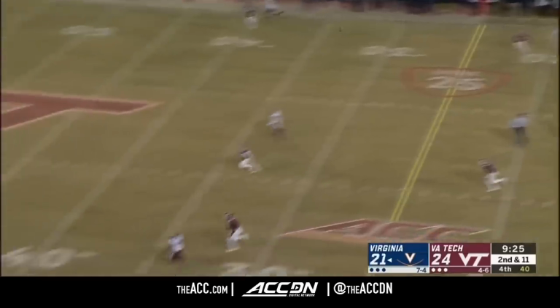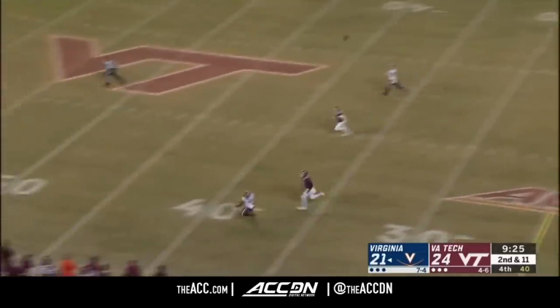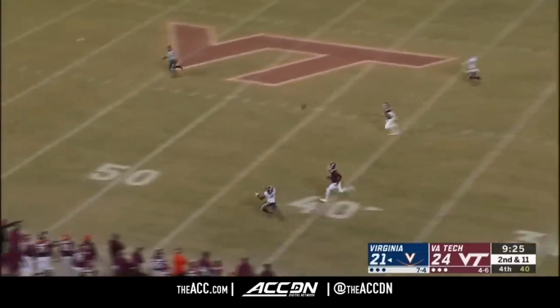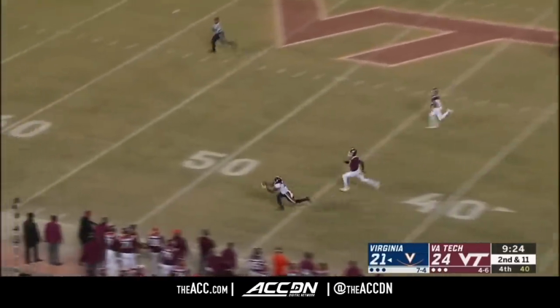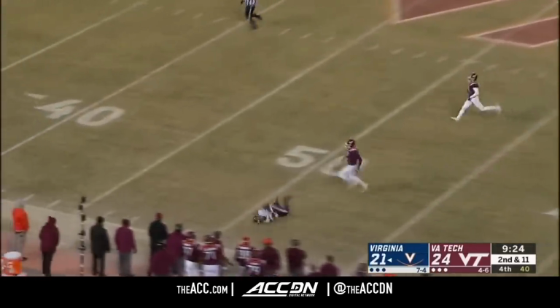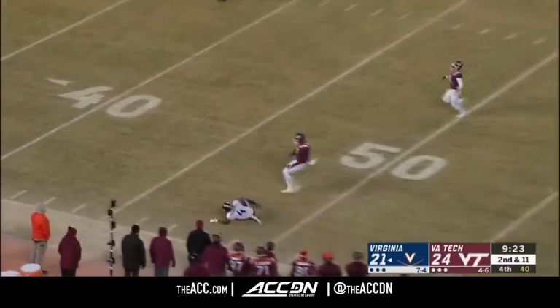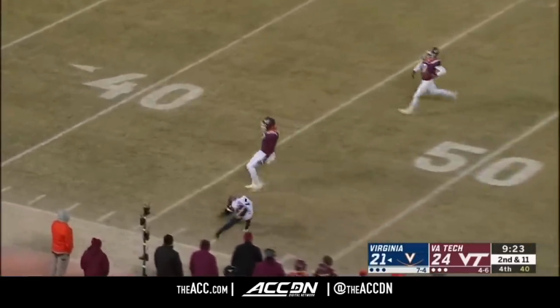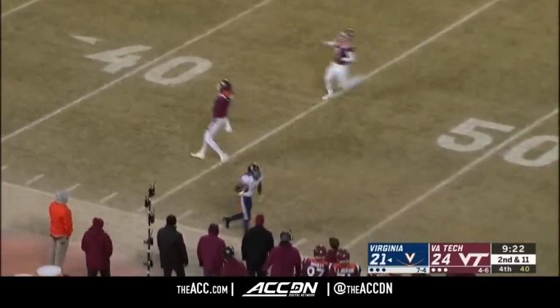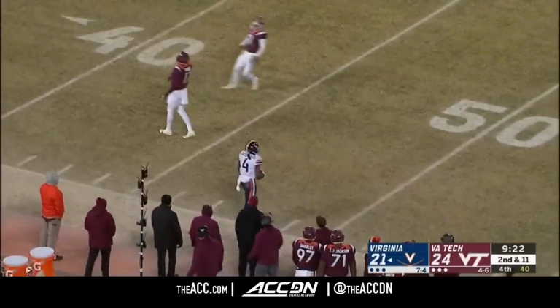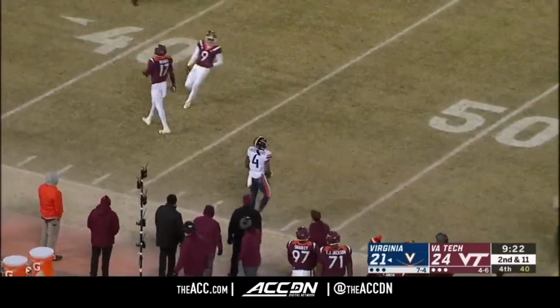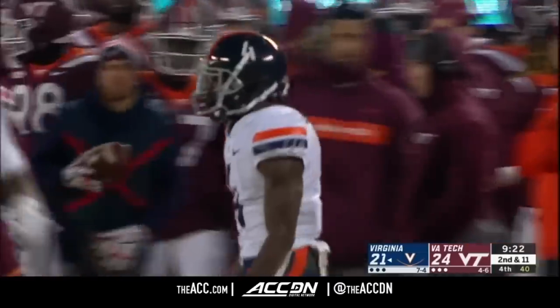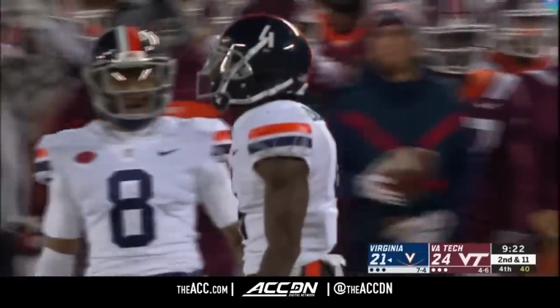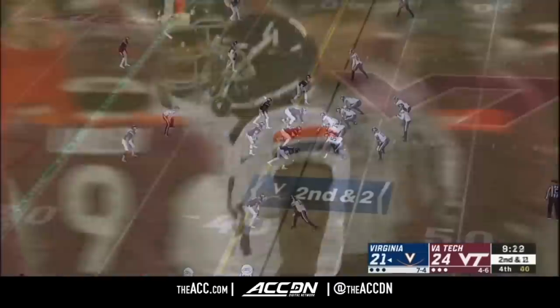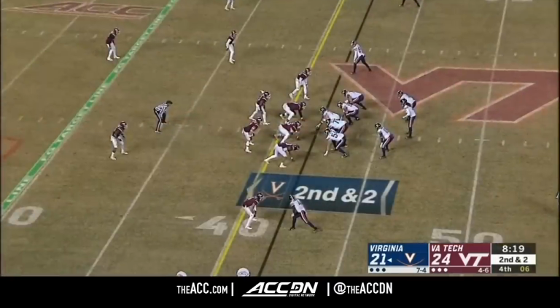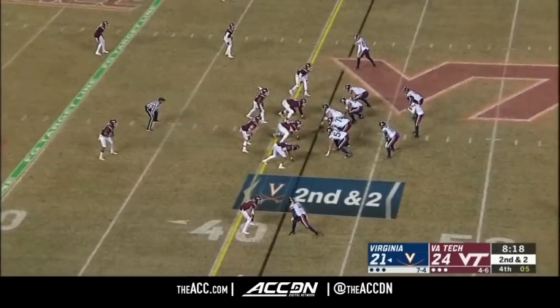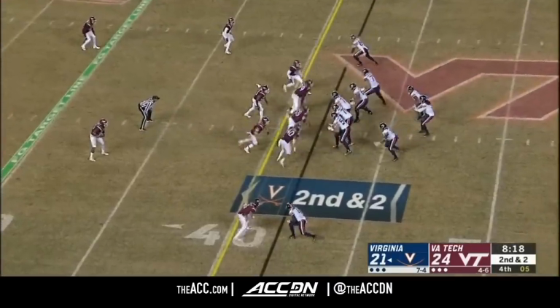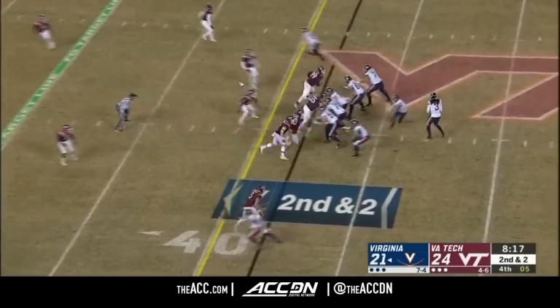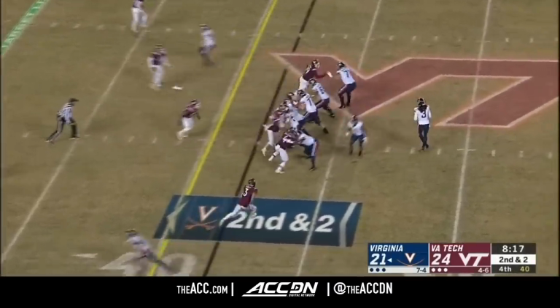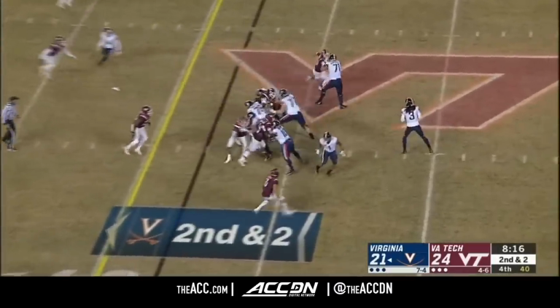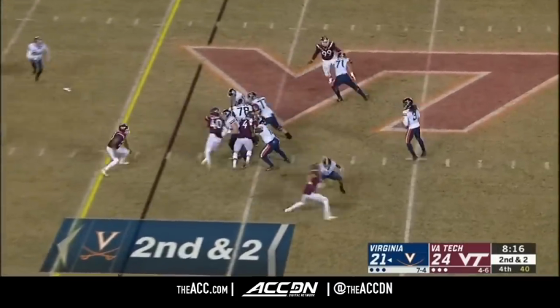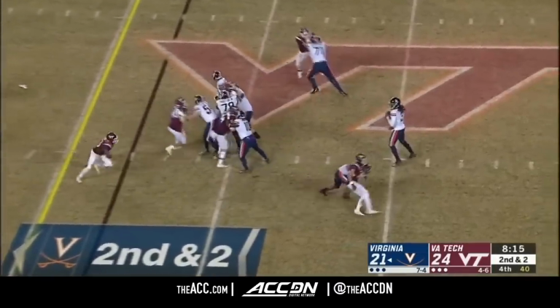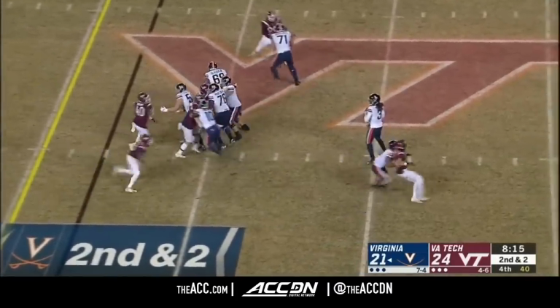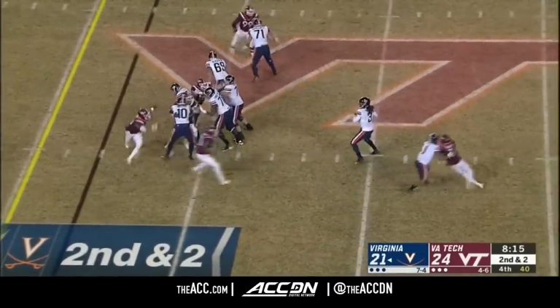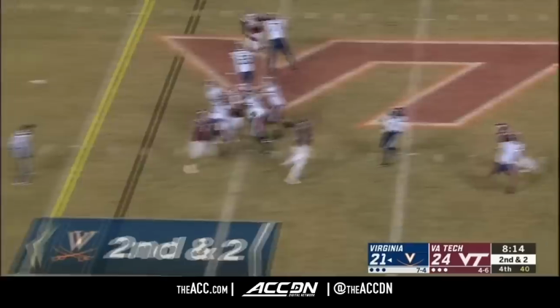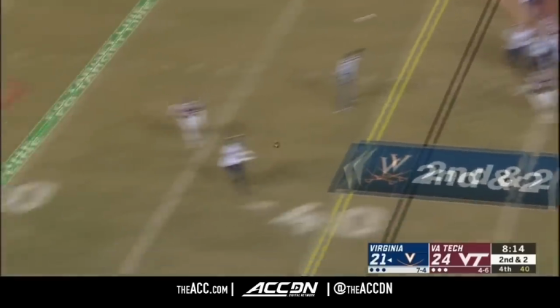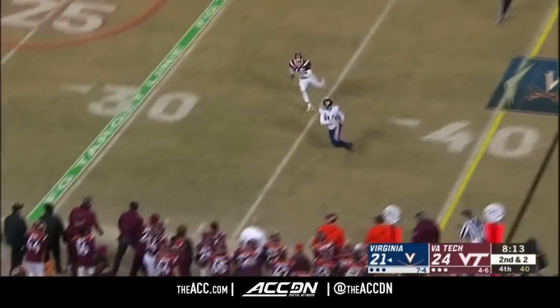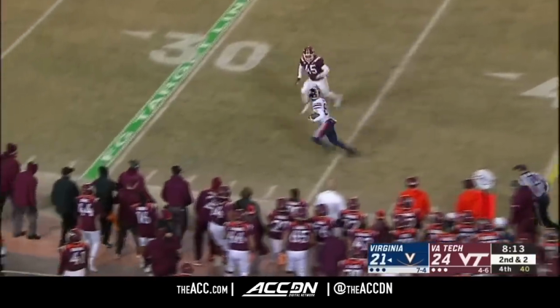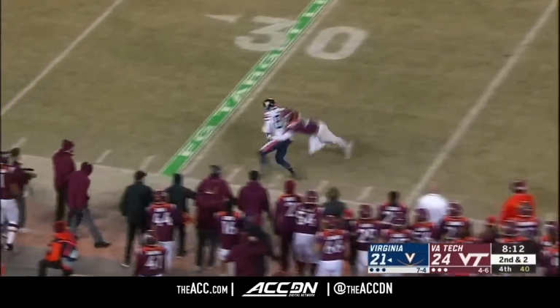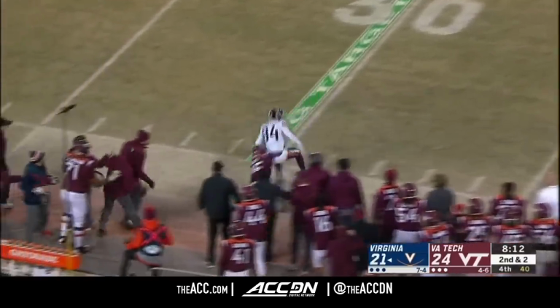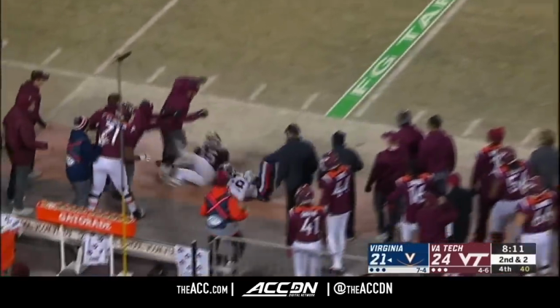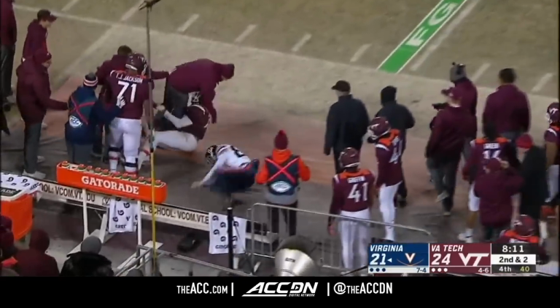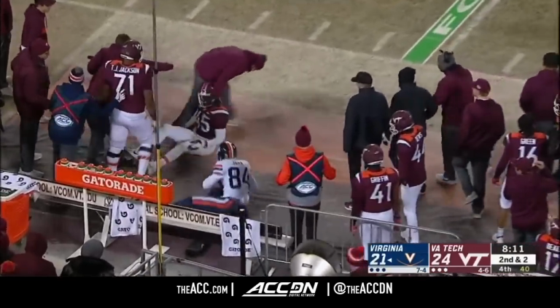Deep shot for Olamide Zaccheaus — pulls it in, closing in on breaking his own mark this year. Perkins with plenty of time, and he connects with Terrell Janum.